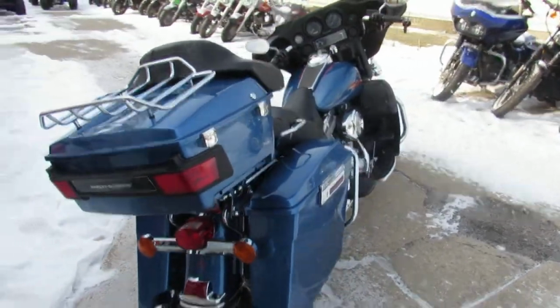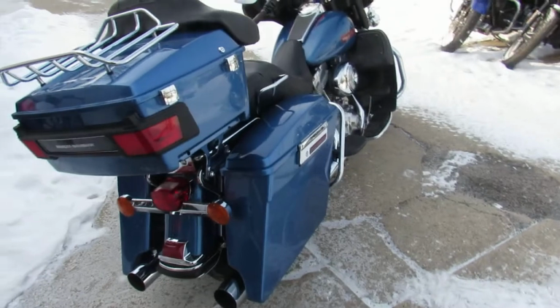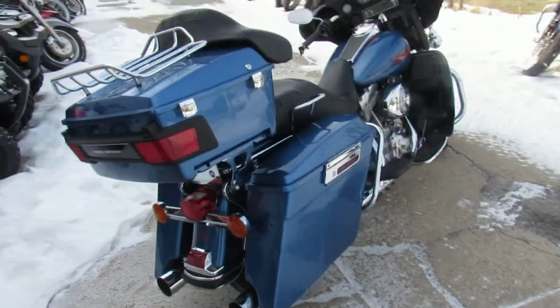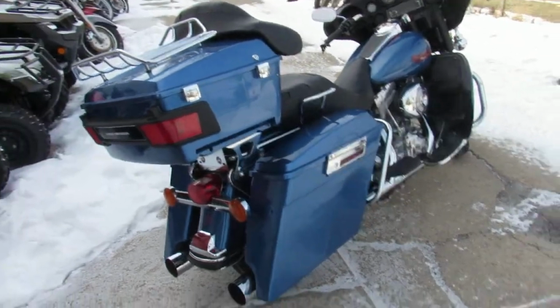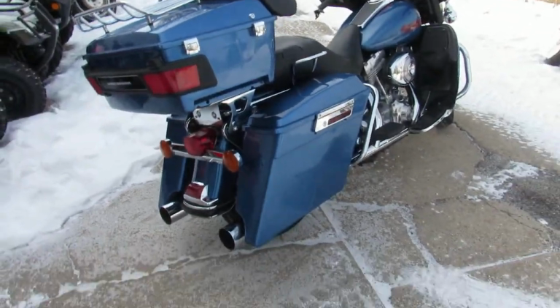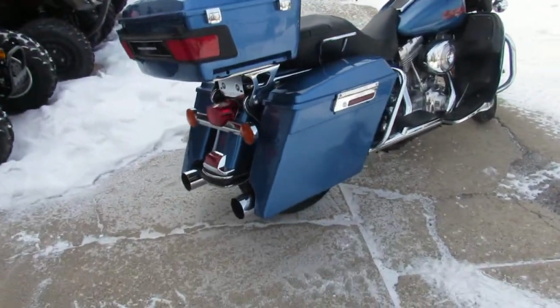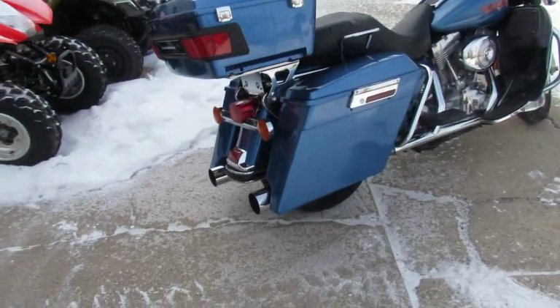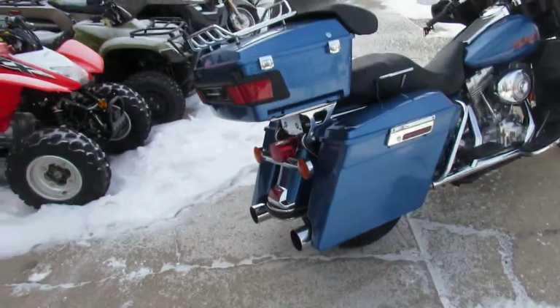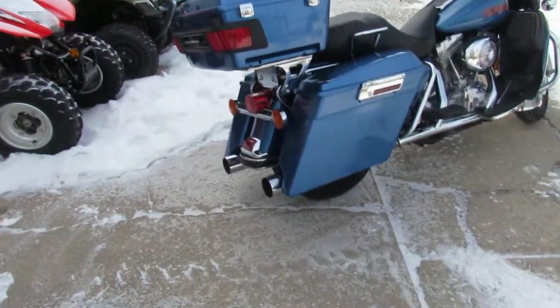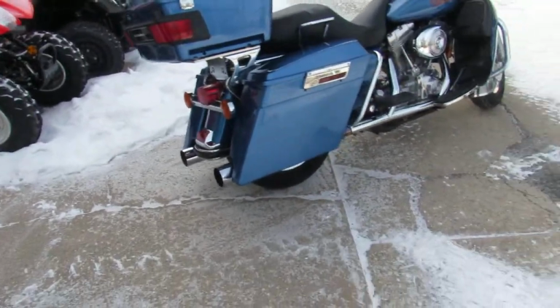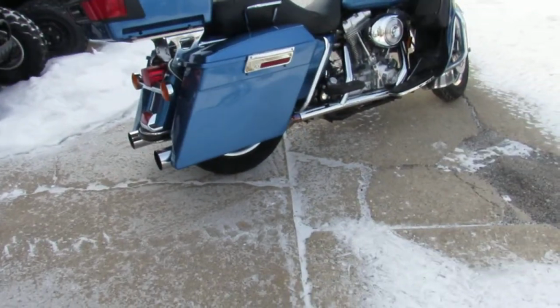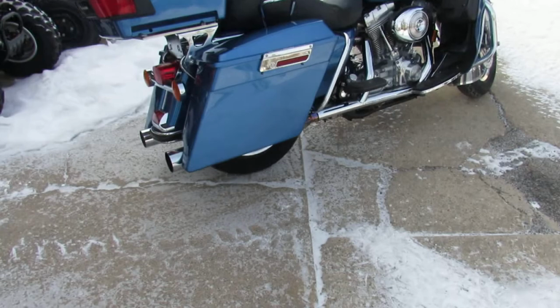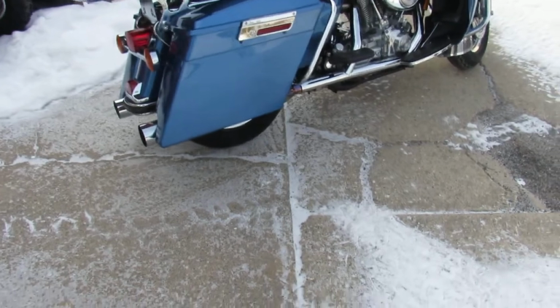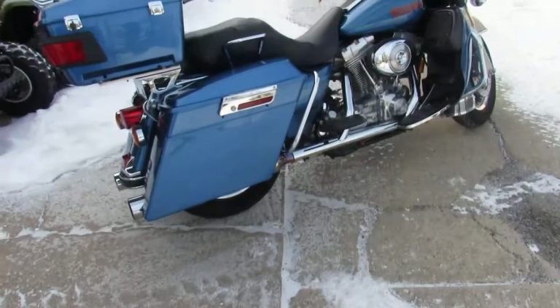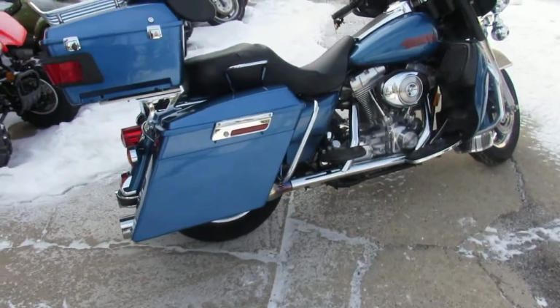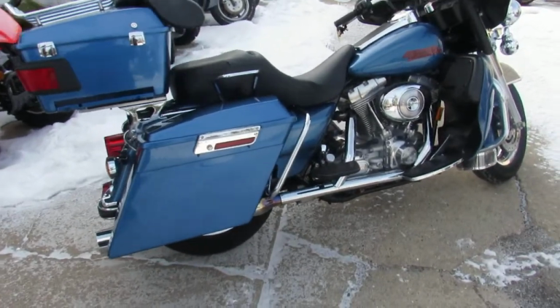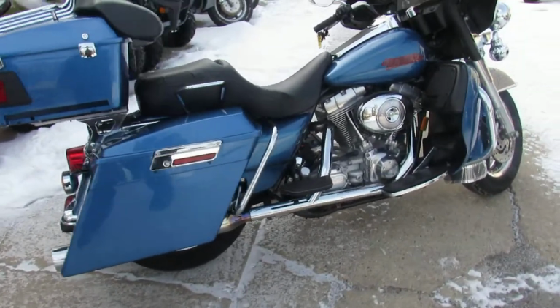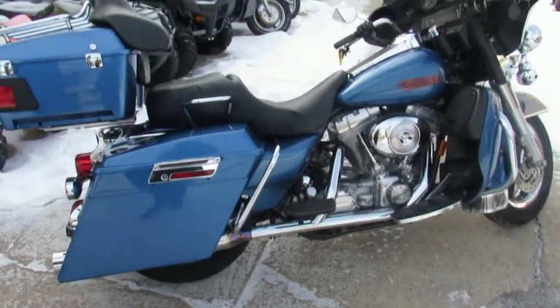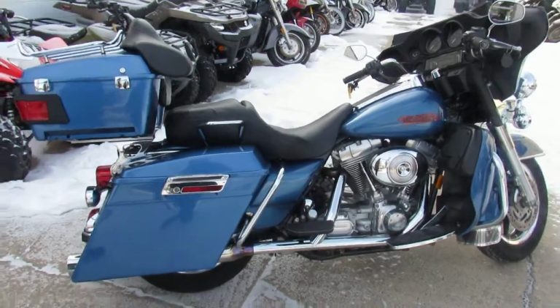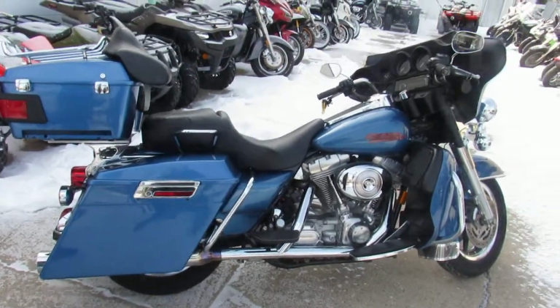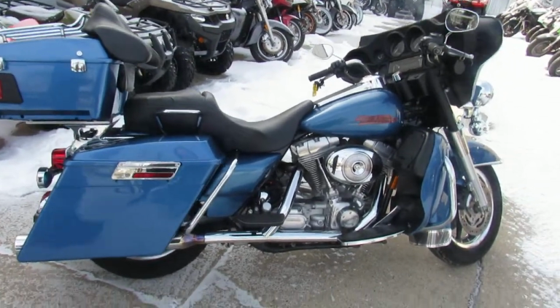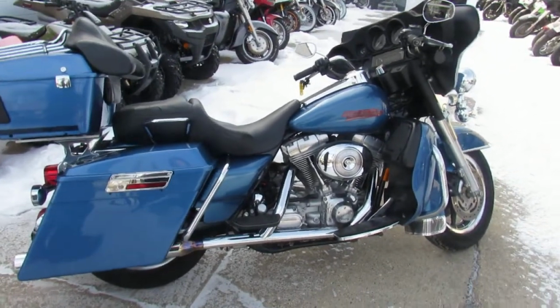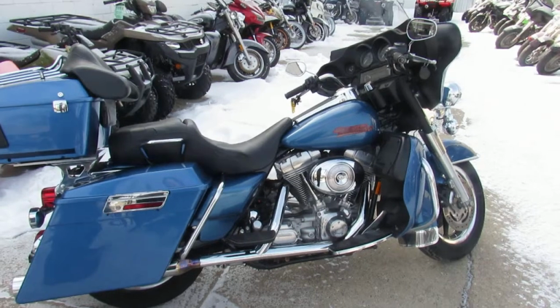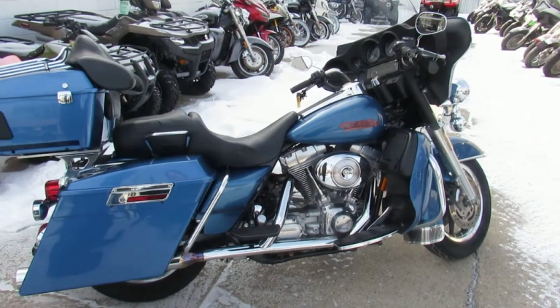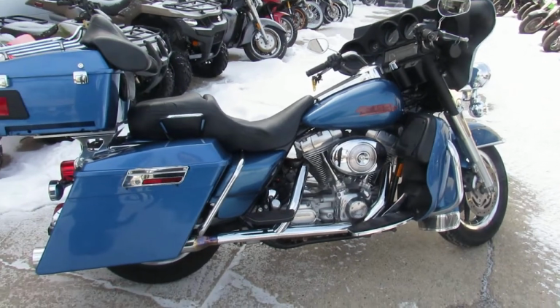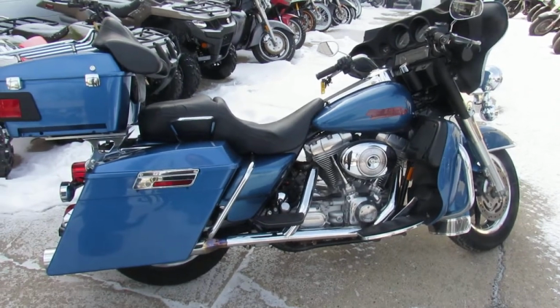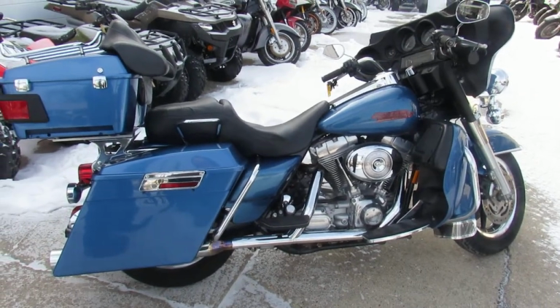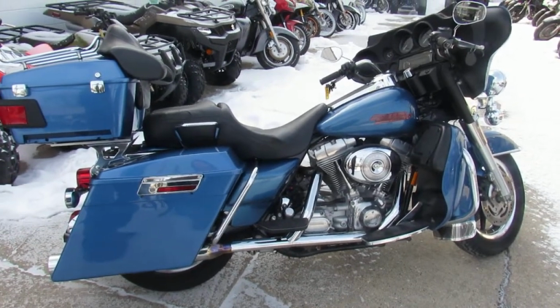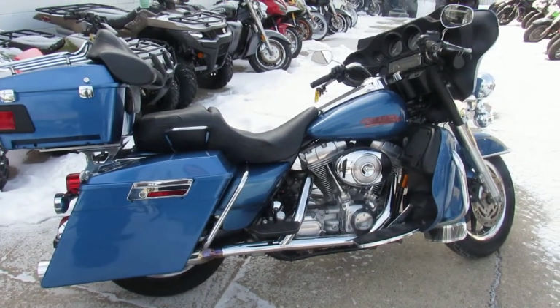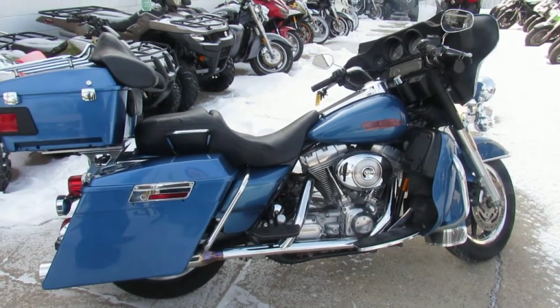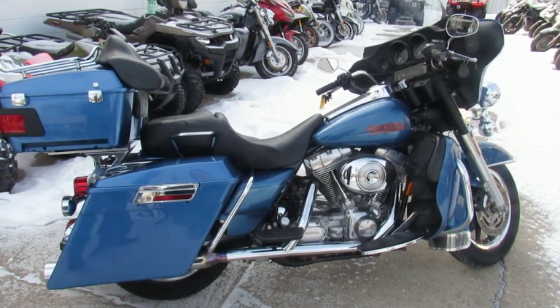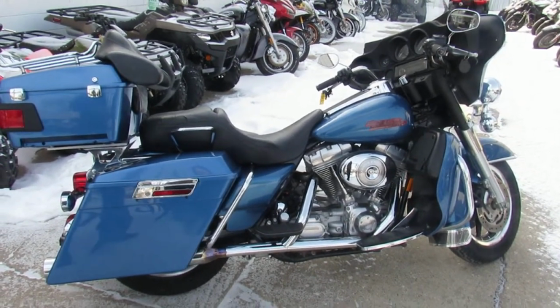It's got extended bags on it, it's got the radio — this thing's loaded up. It's got the lowers and trunk. Great touring bike, you guys can't go wrong. 2005 Electroglide injected model for $99.99 — you guys save a ton of money with this one. Low mileage too.